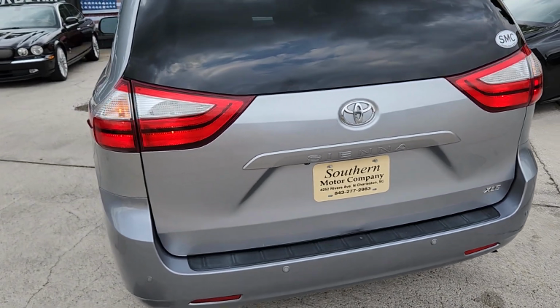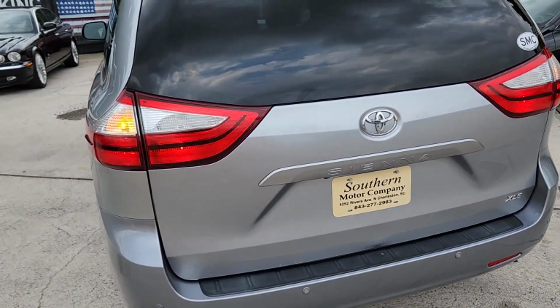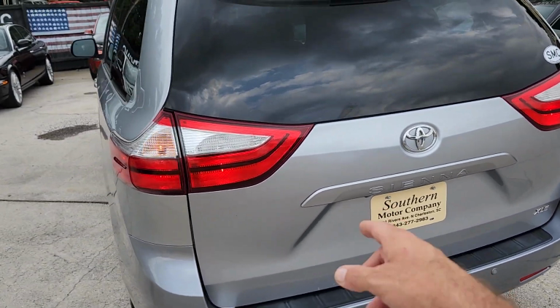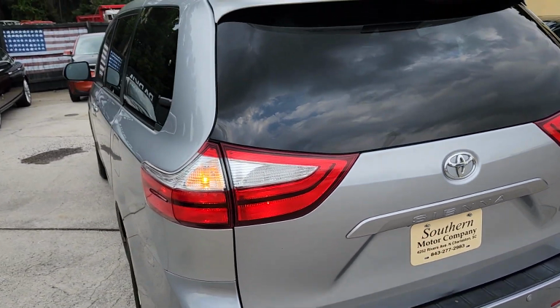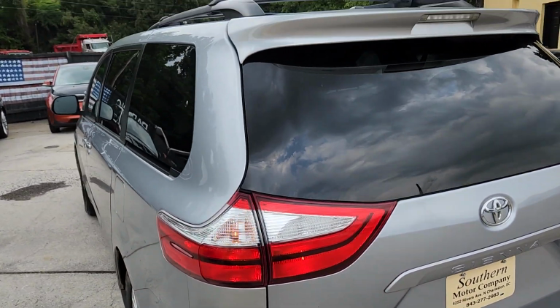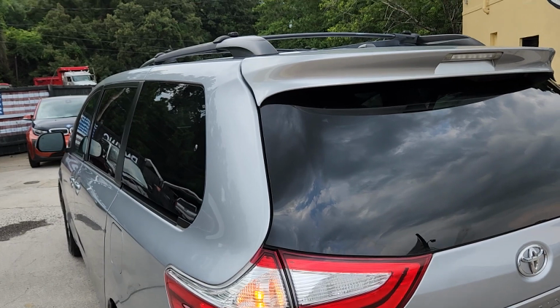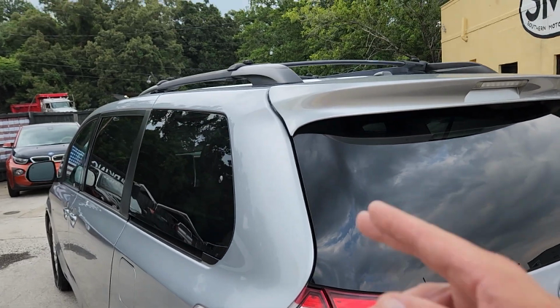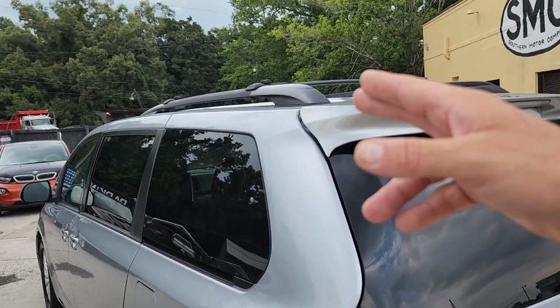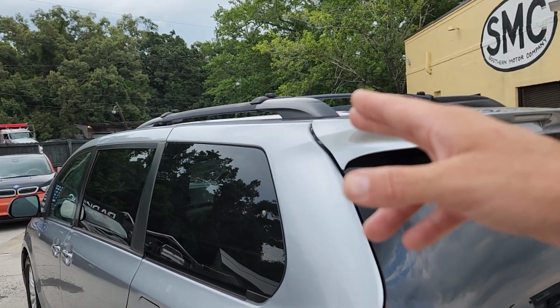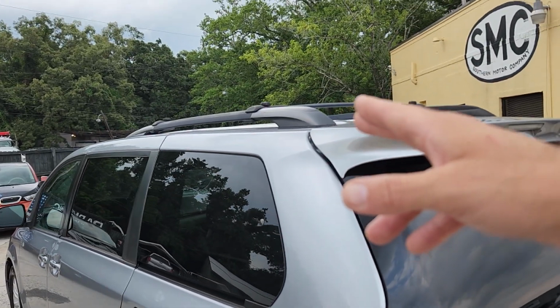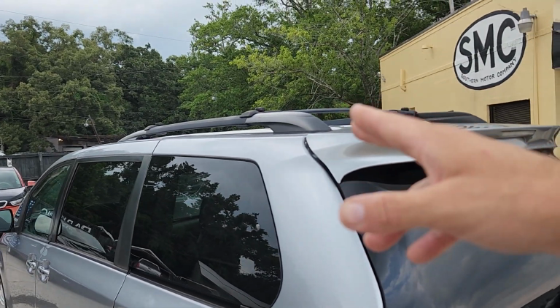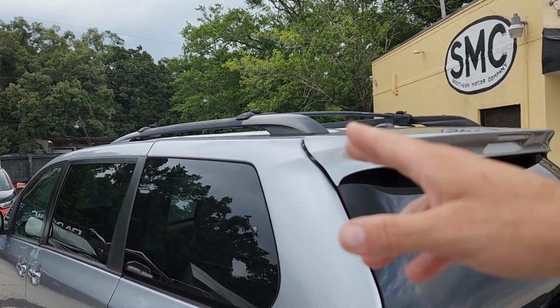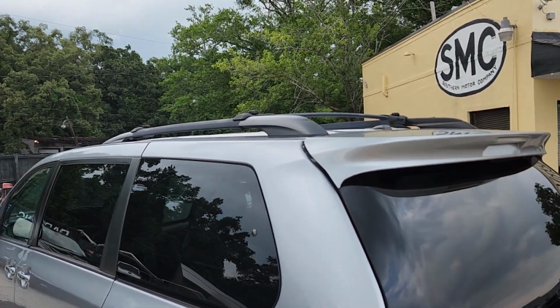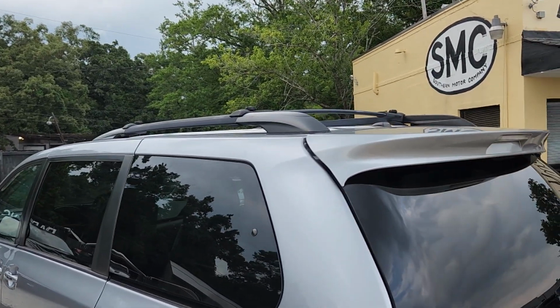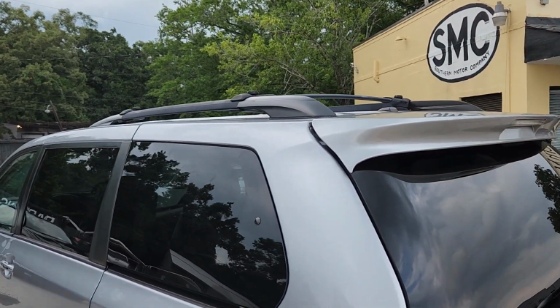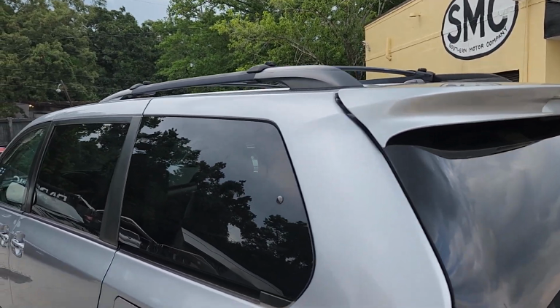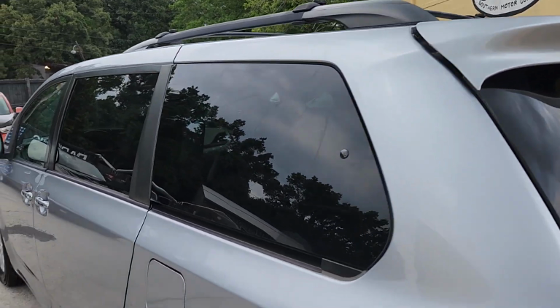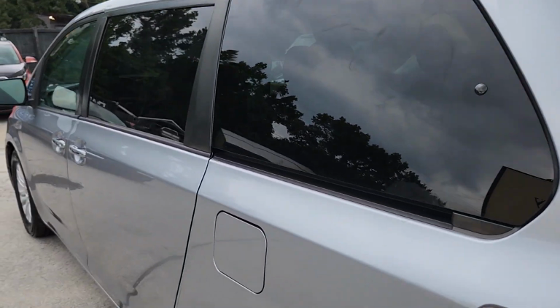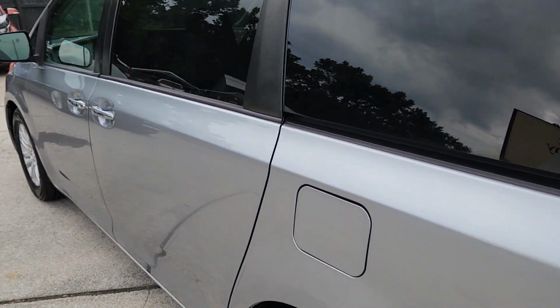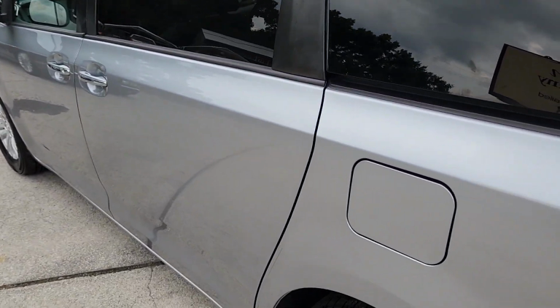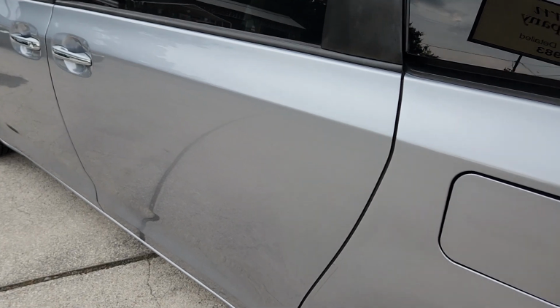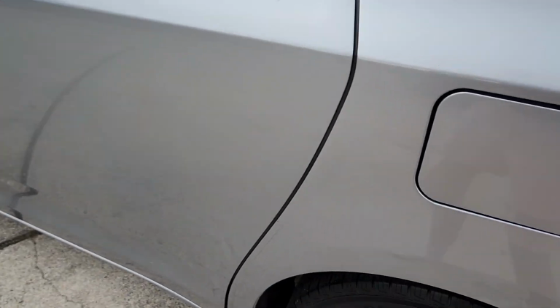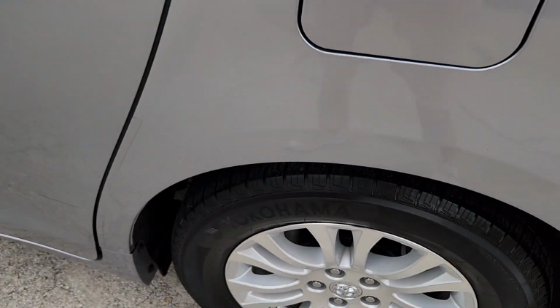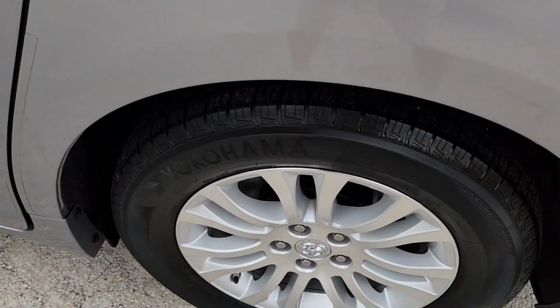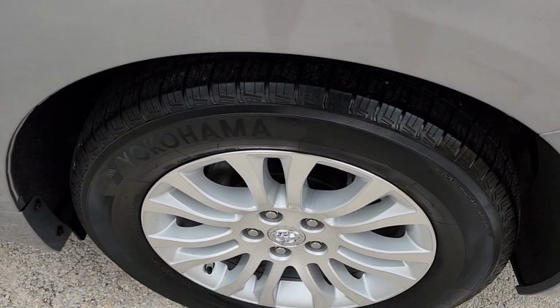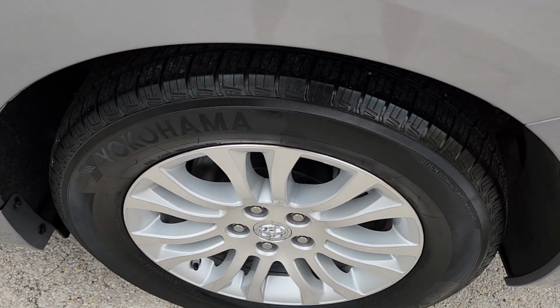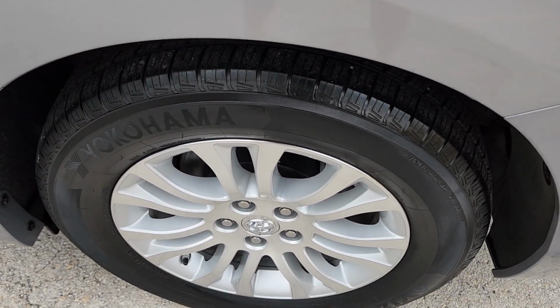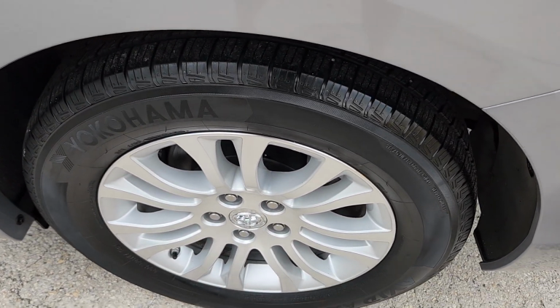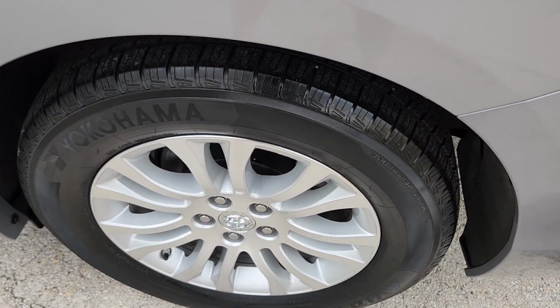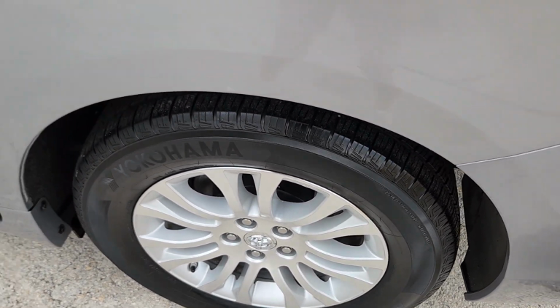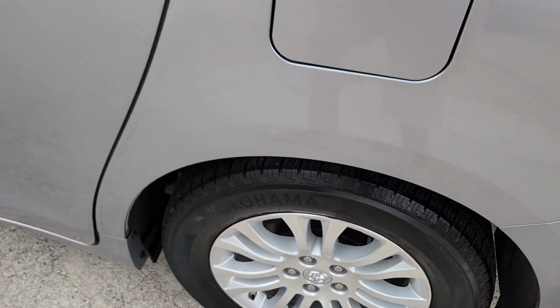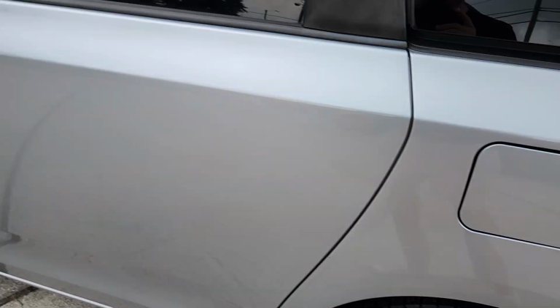You do have the backup camera. You also have the cross bars and roof racks up top — very clean. Look at those Yokohamas — plenty of tread on those tires, and alloy wheels.